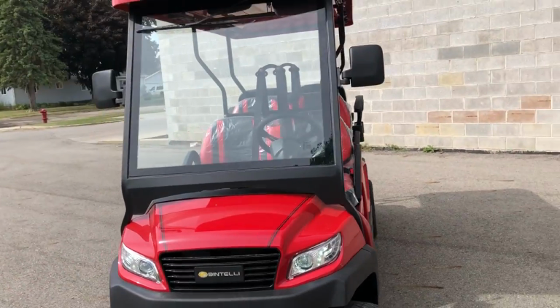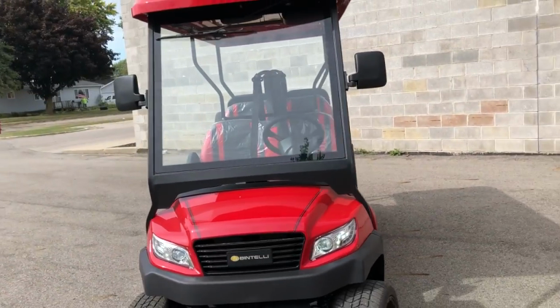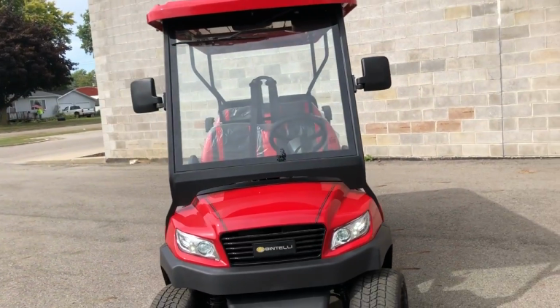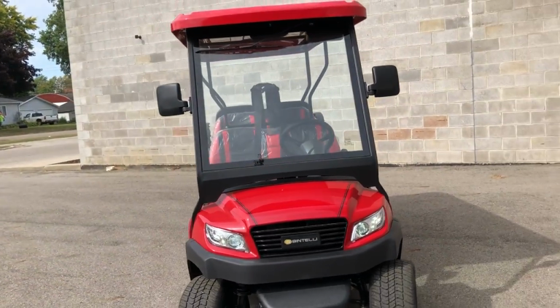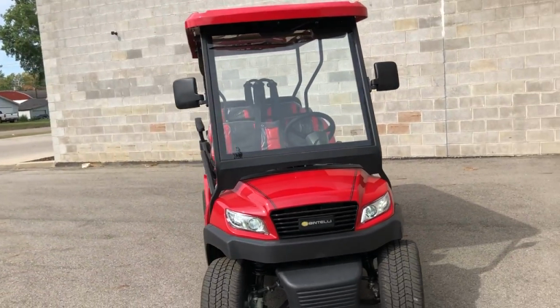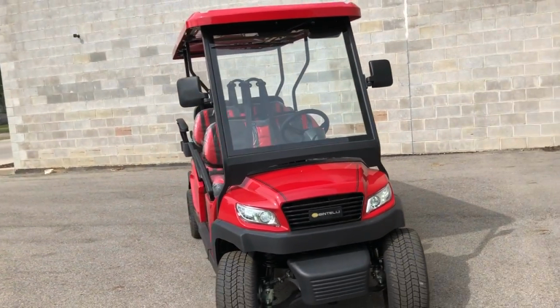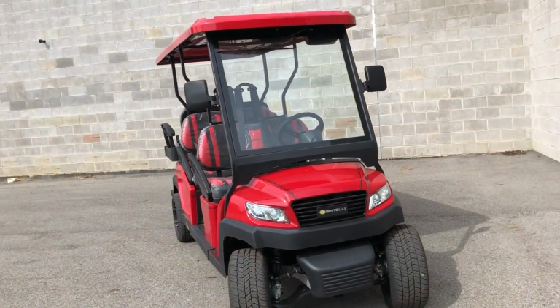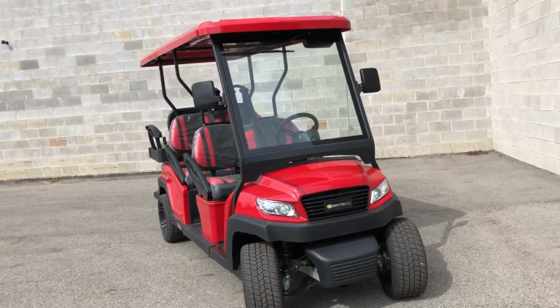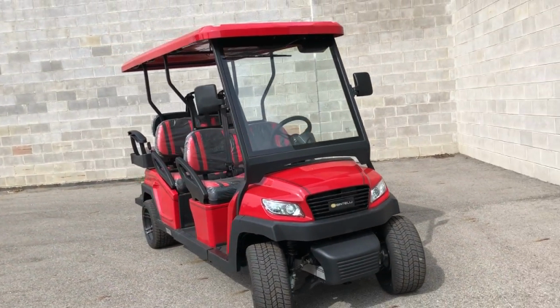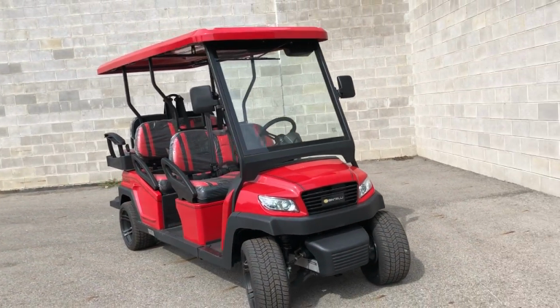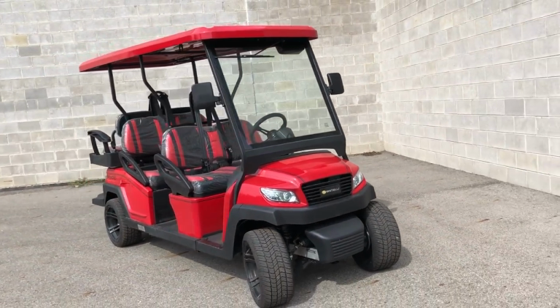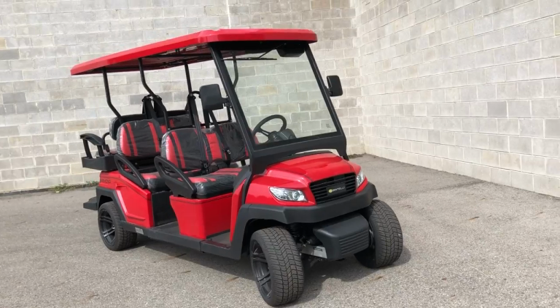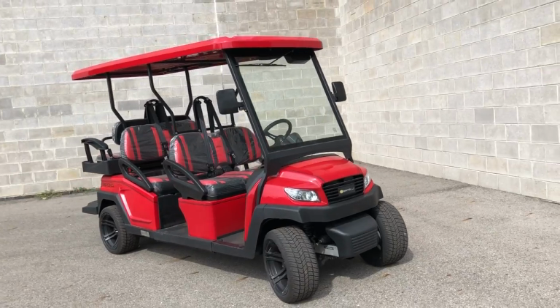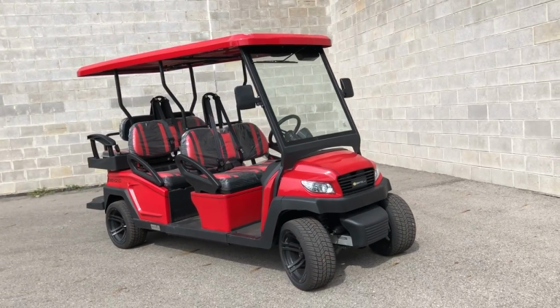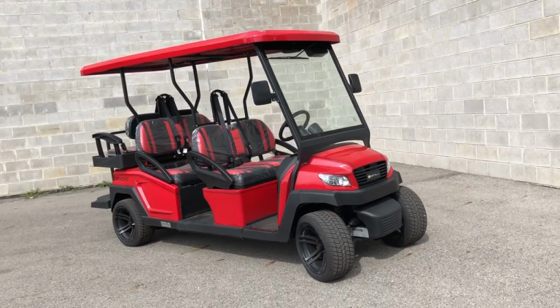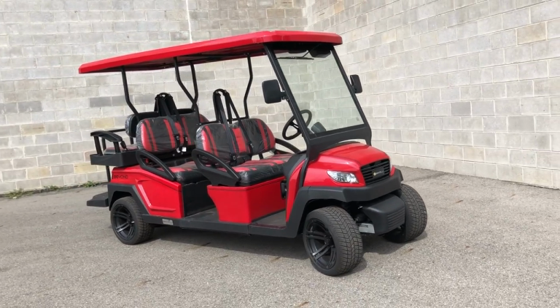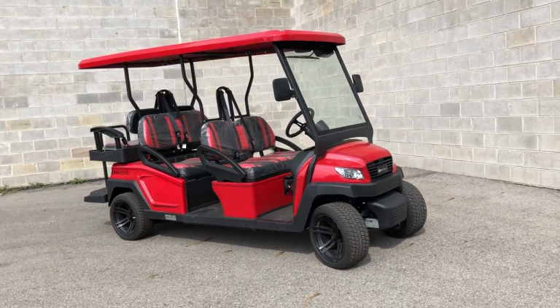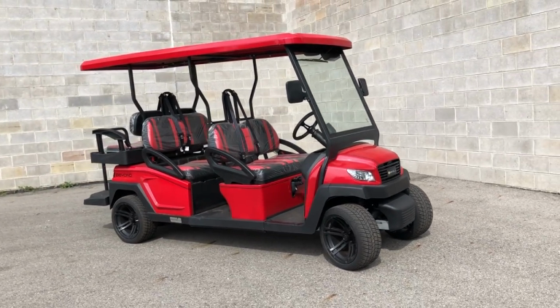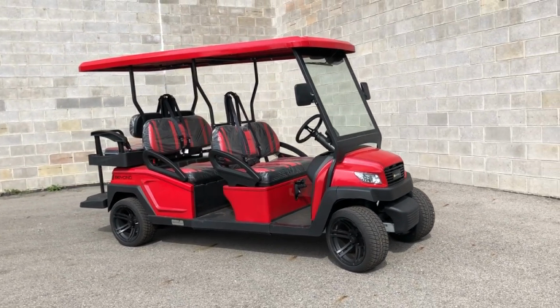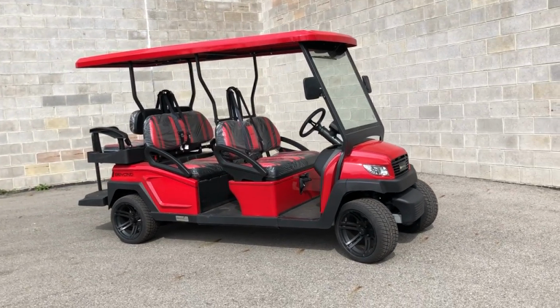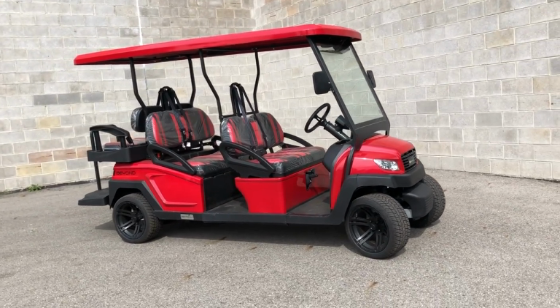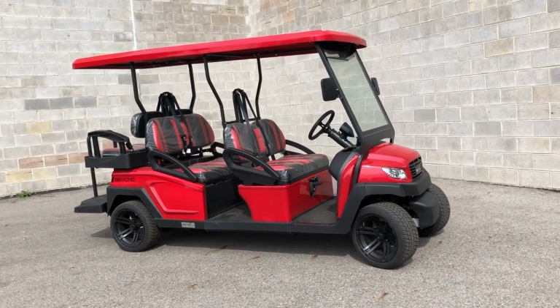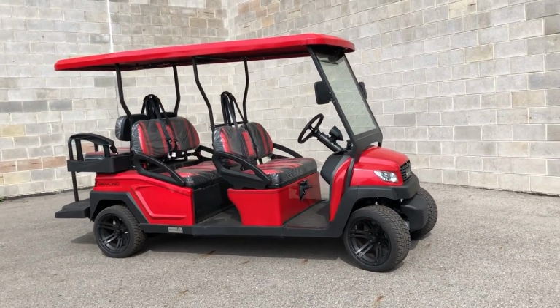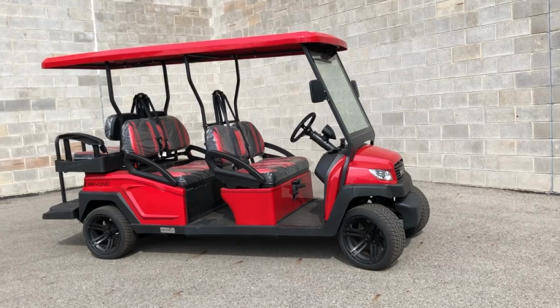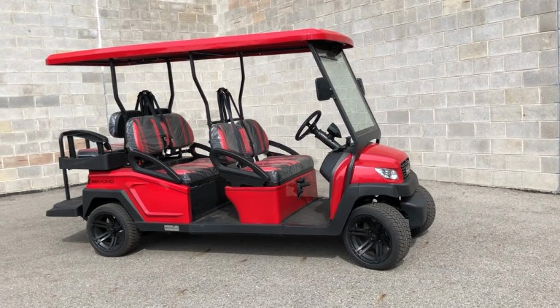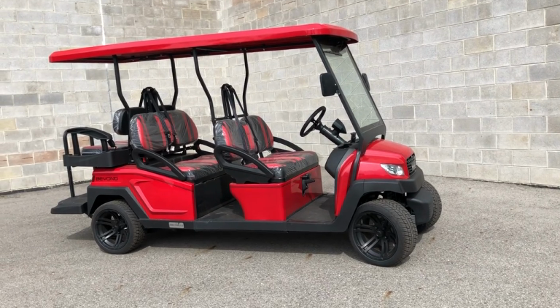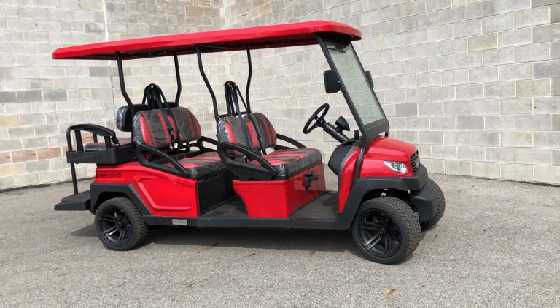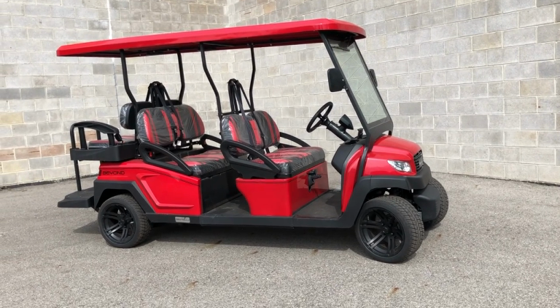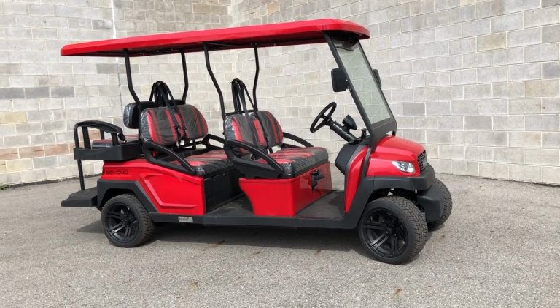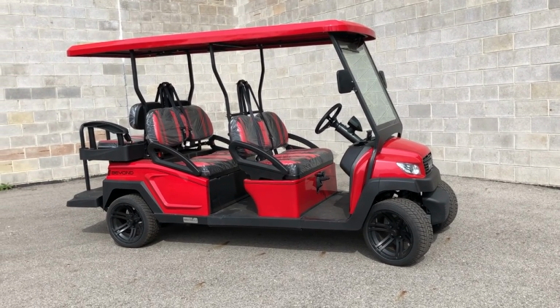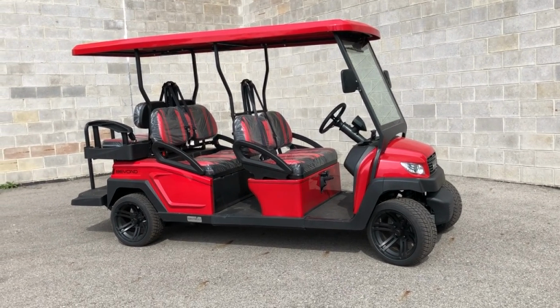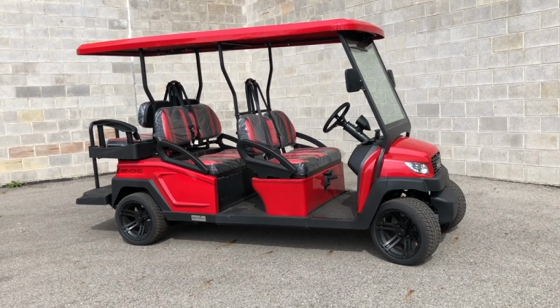You can get insurance and a plate — it's street legal with DOT tires, DOT windshield, powered windshield wiper, LED lights, and turn signals. Everything you need to just plug it in and take off and go. Give us a call at 810-648-9500.